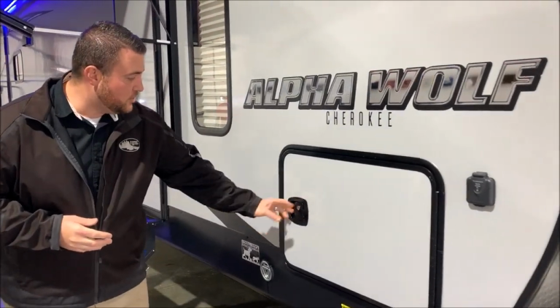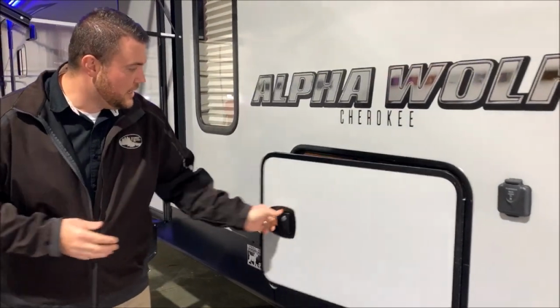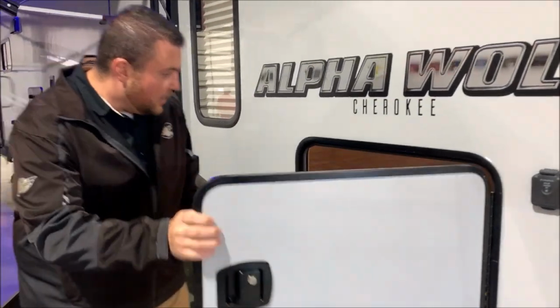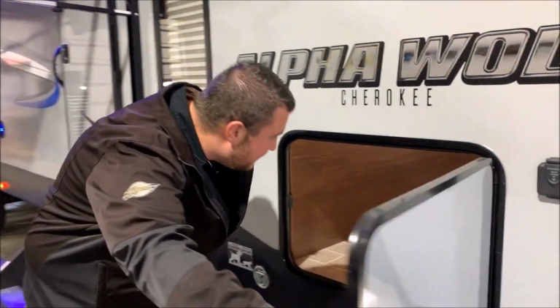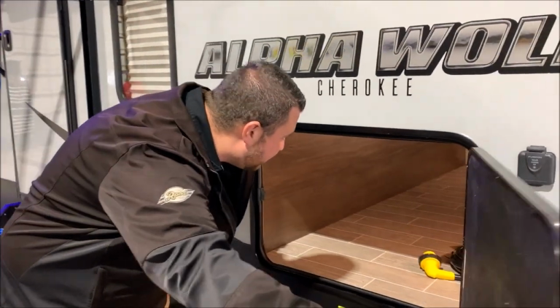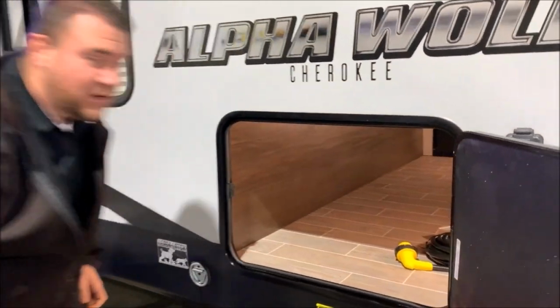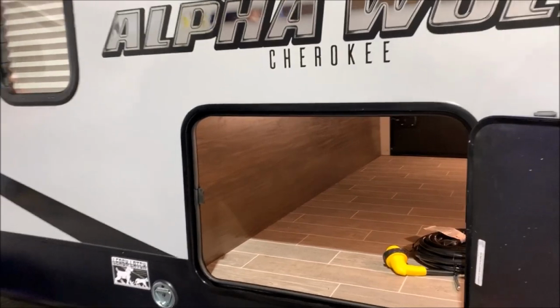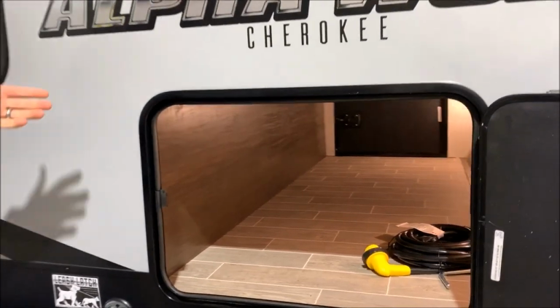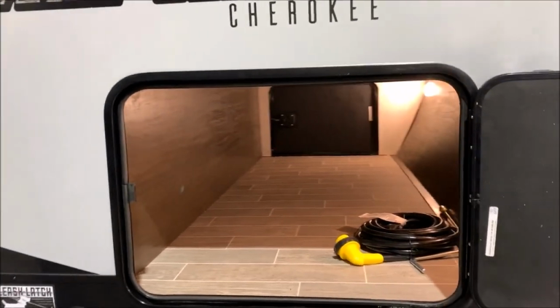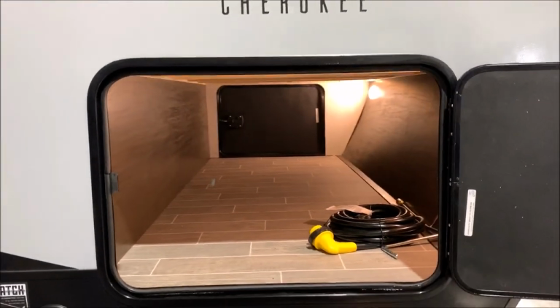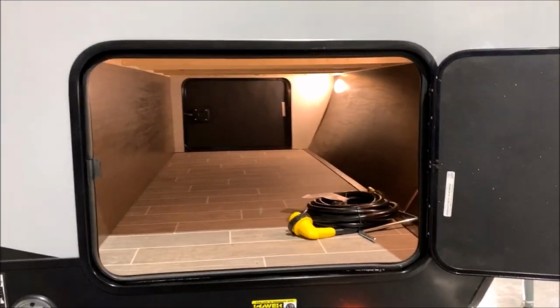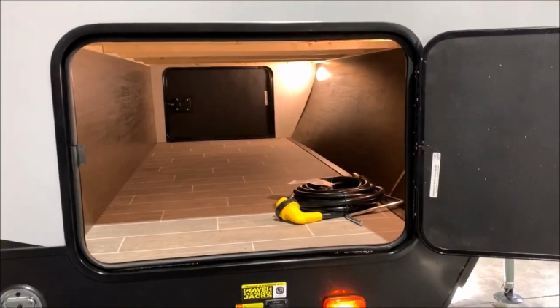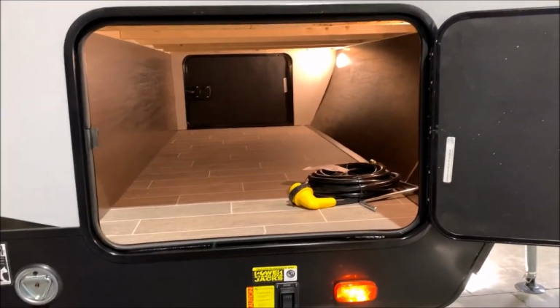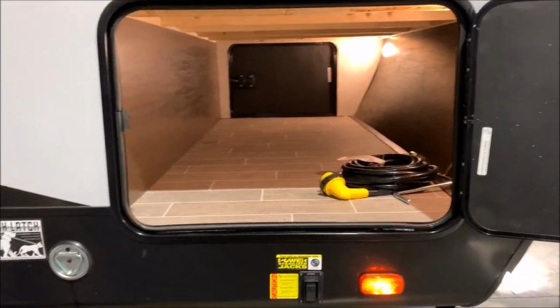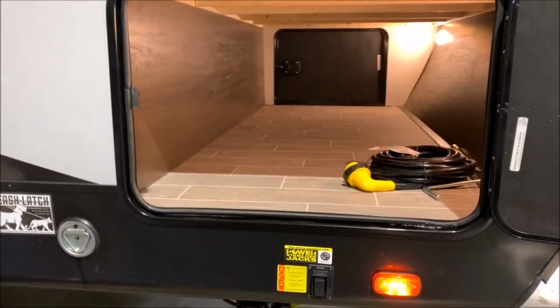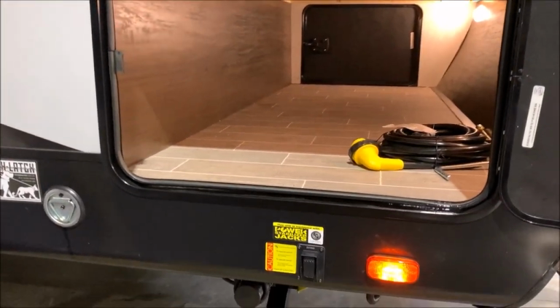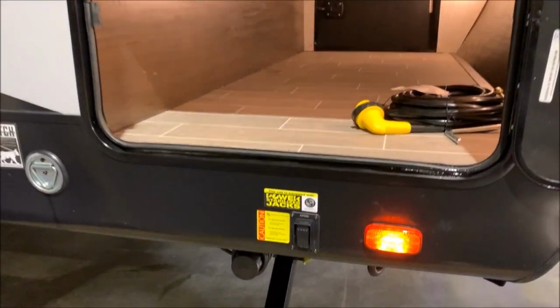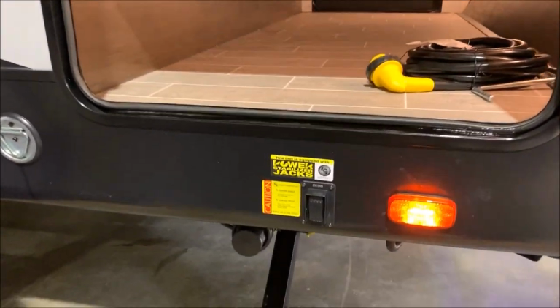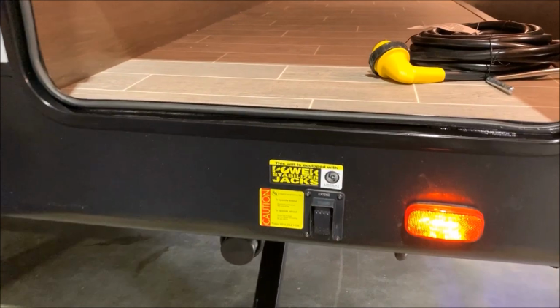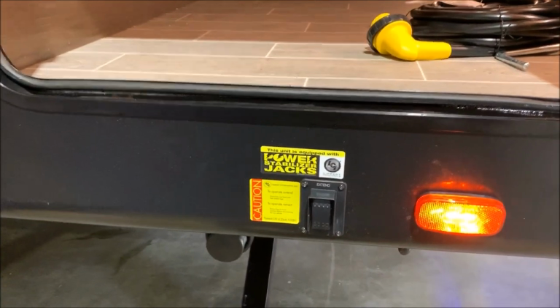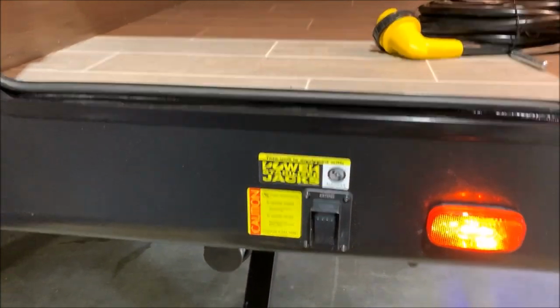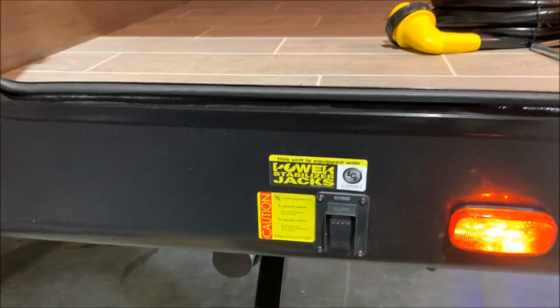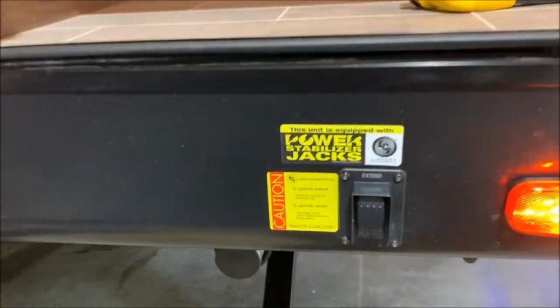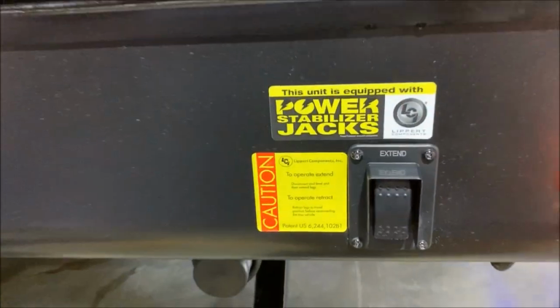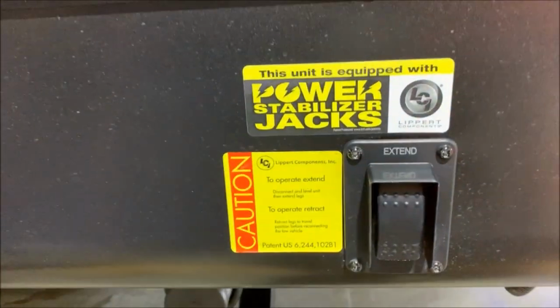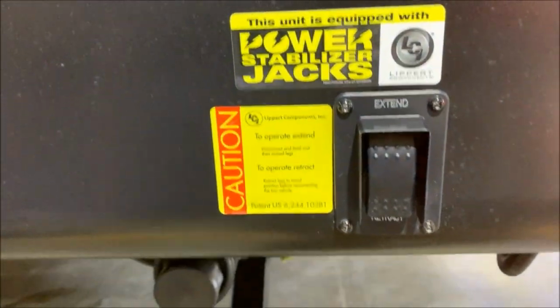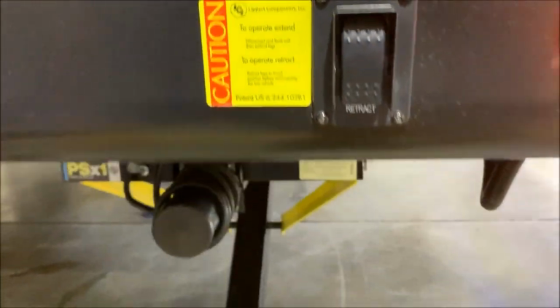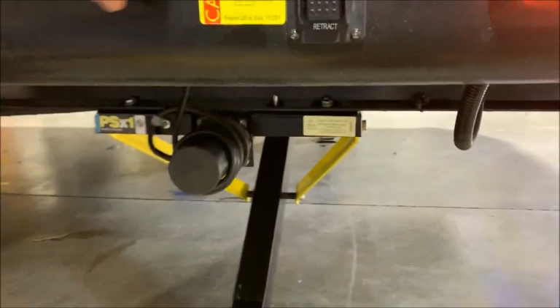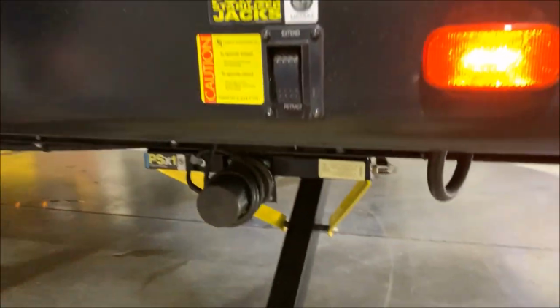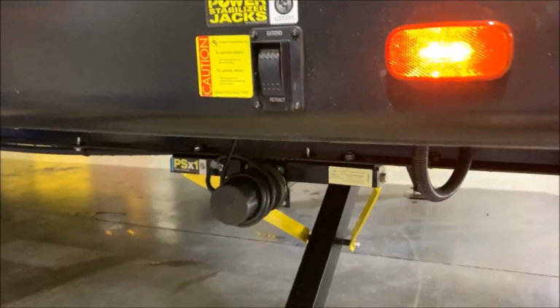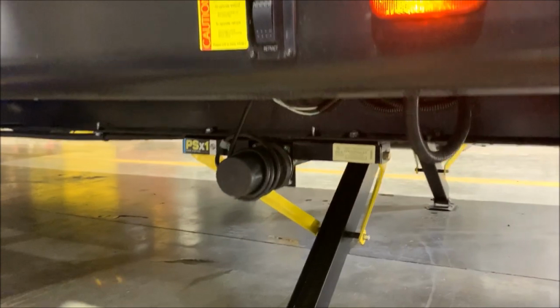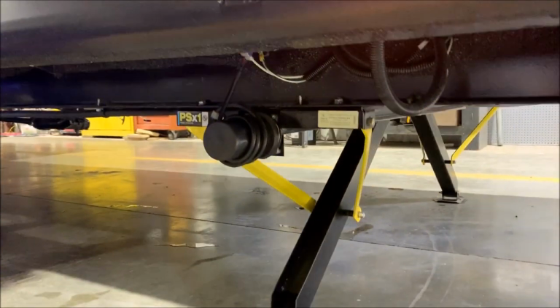Moving a little bit further around, you'll notice we do have the full pass-through storage so you can fit lots of items in there, and the power cord does come with the camper. We do have power jacks on the camper and this is your switch to run those up and down.